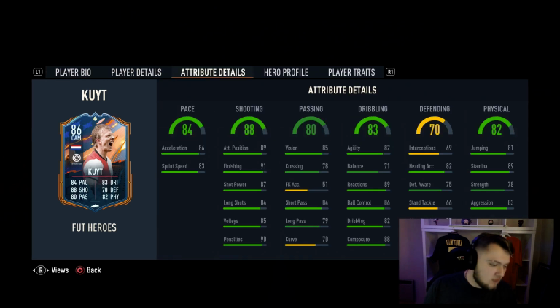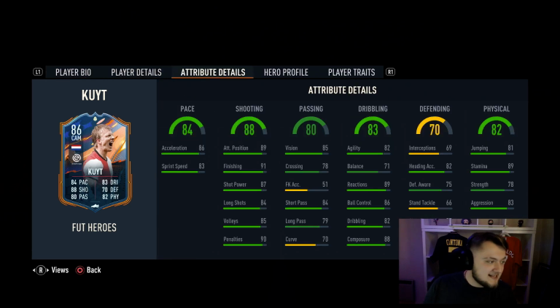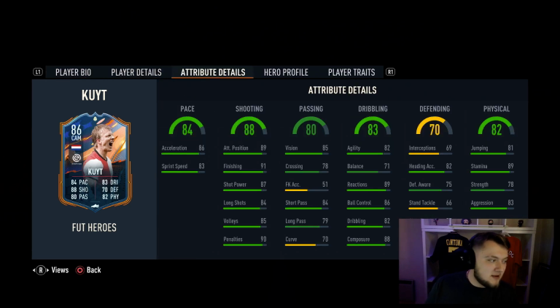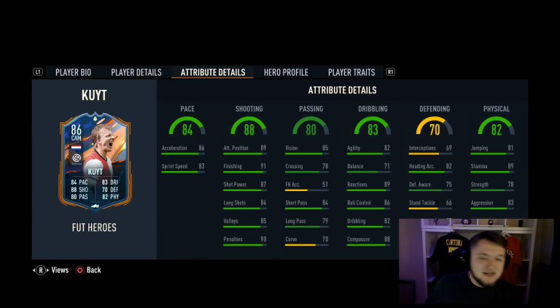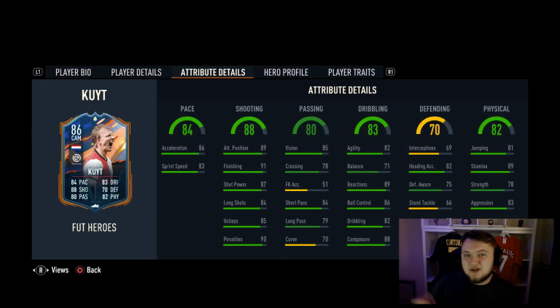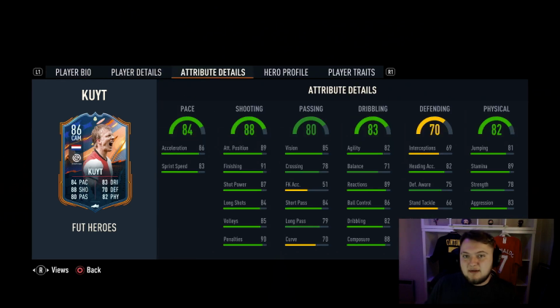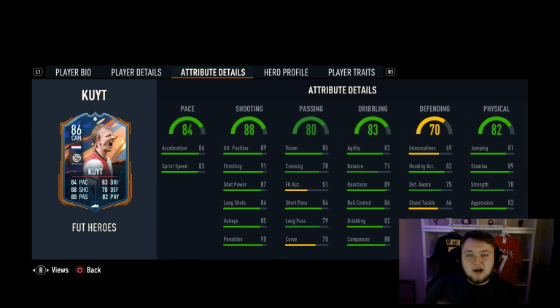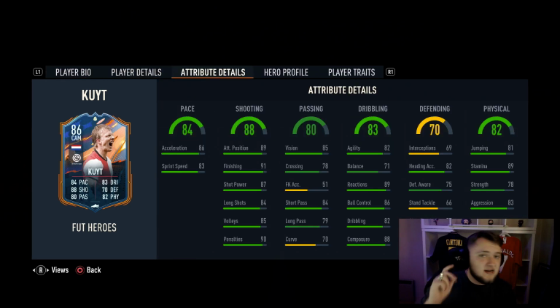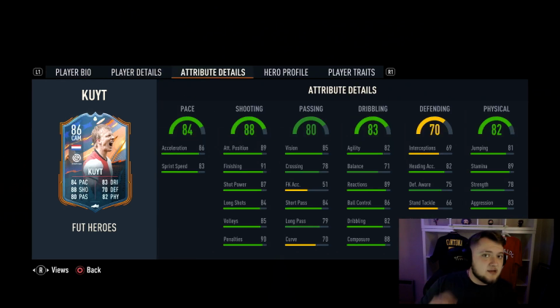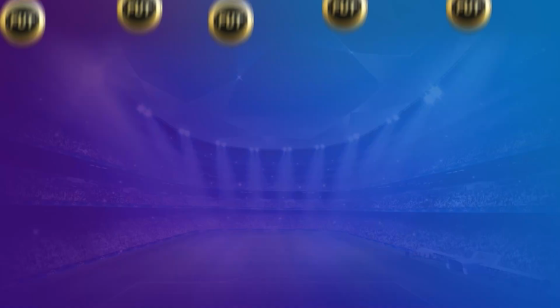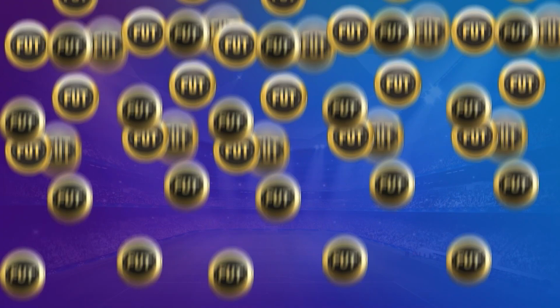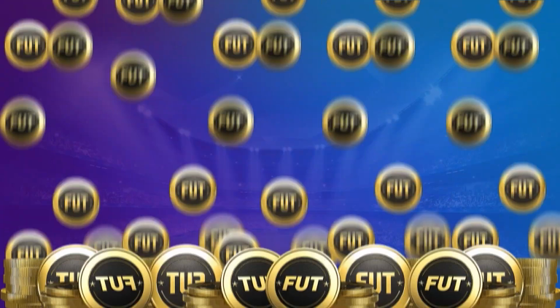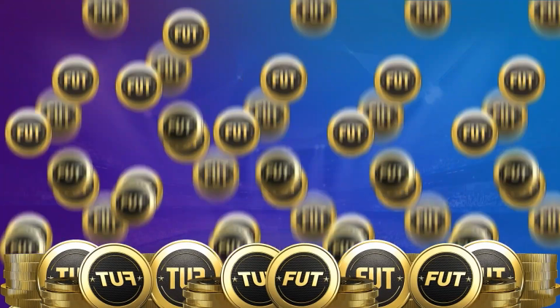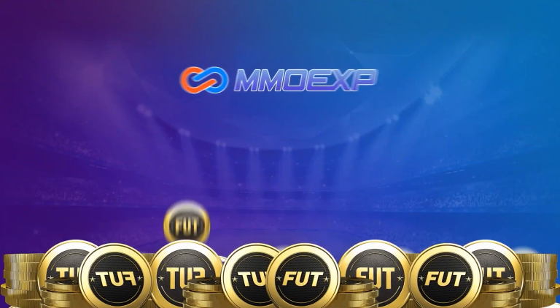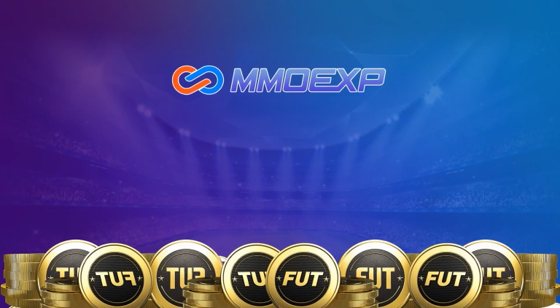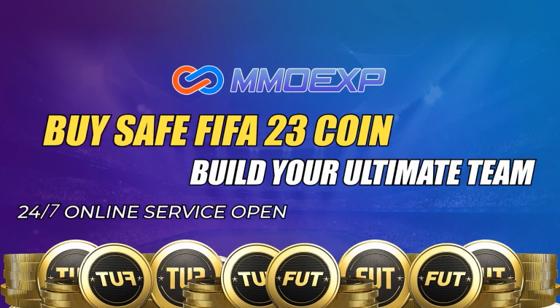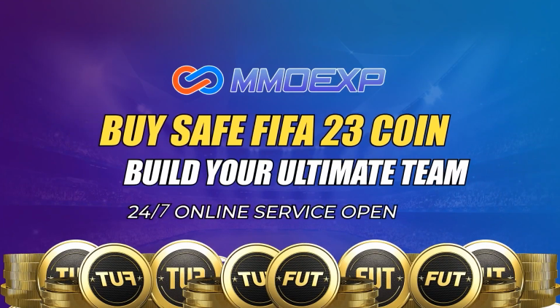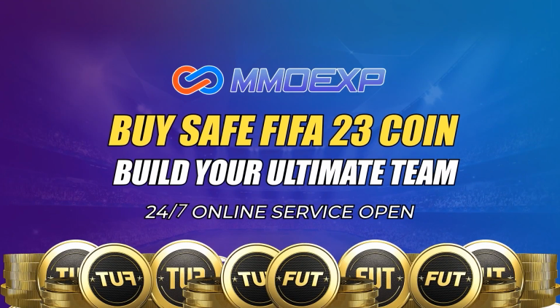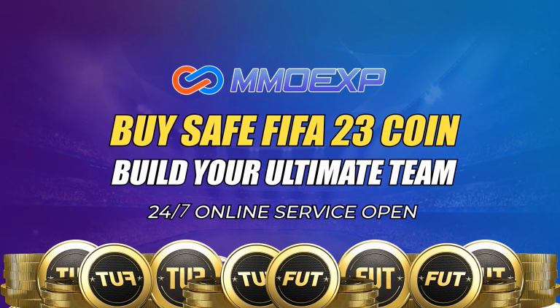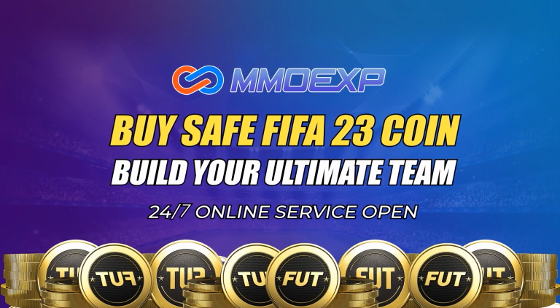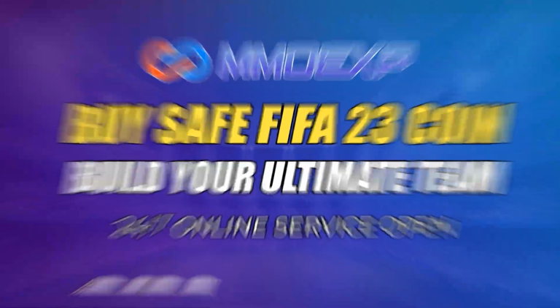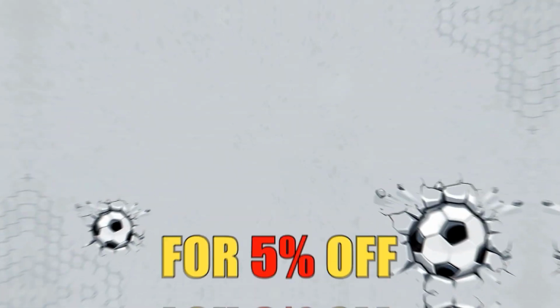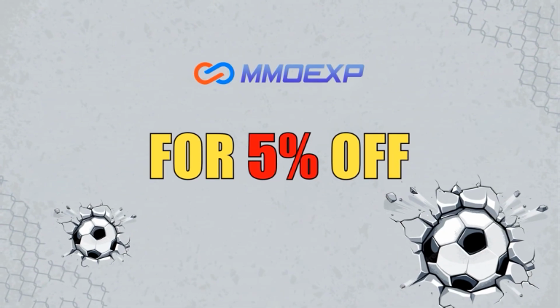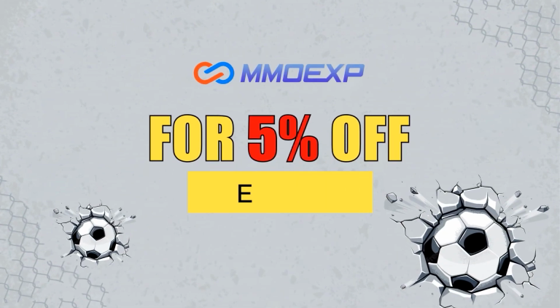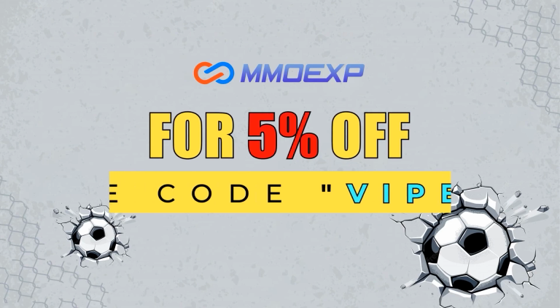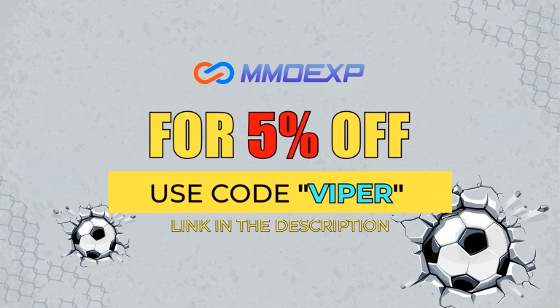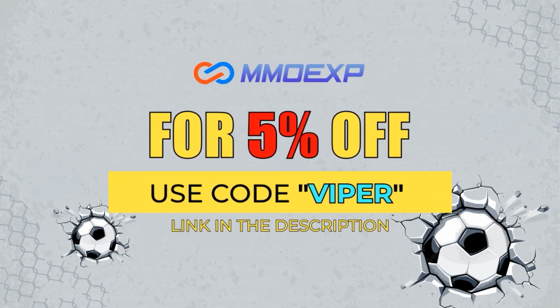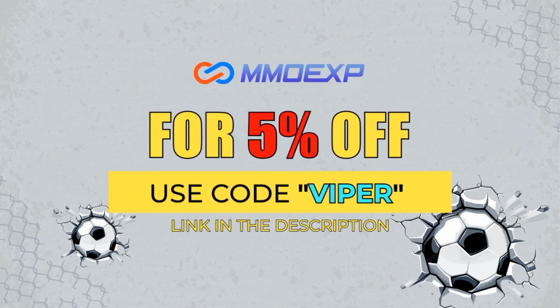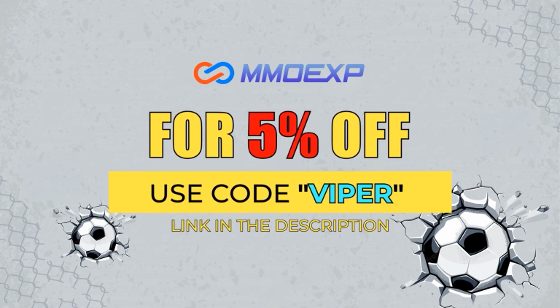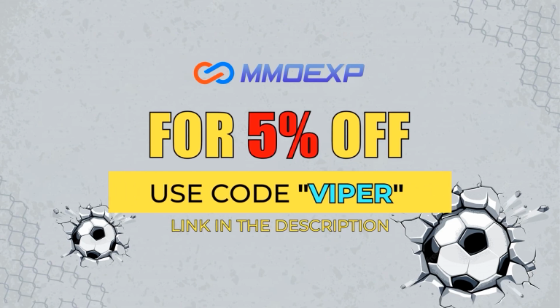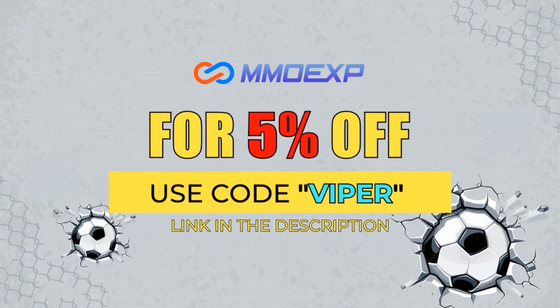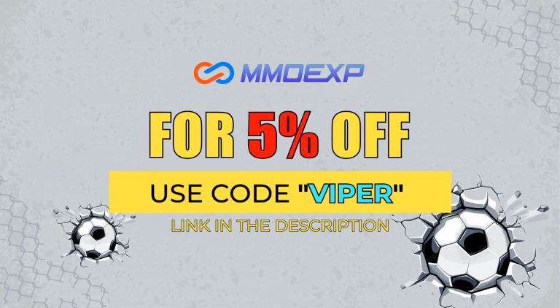Obviously an ex-Liverpool player, so not too happy with that guys. But let's get into another one. For cheap FIFA 23 coins, make sure to check out mmoexp.com to get fast and reliable coins, and make sure you use code VIPER at checkout to get yourself a 5% discount.